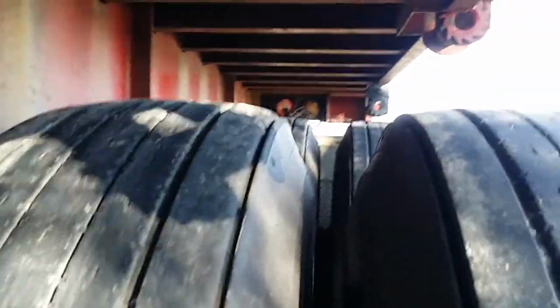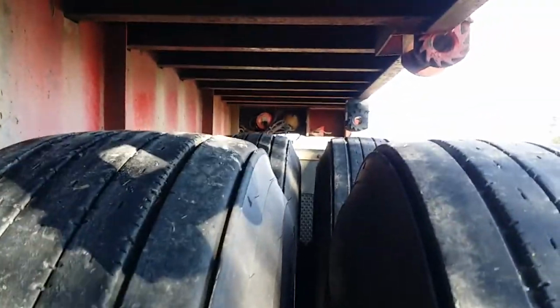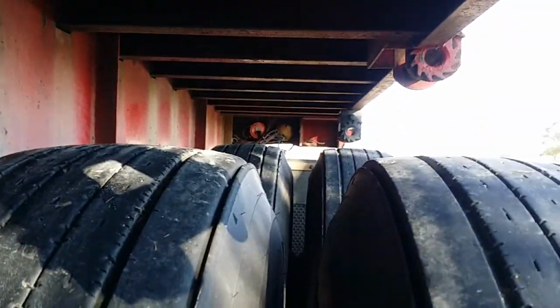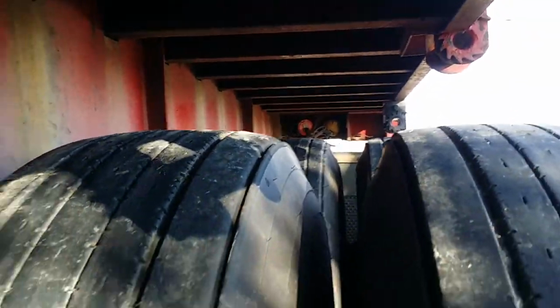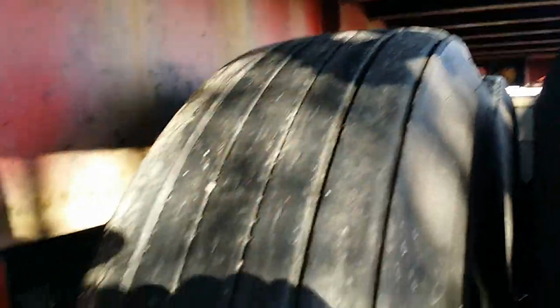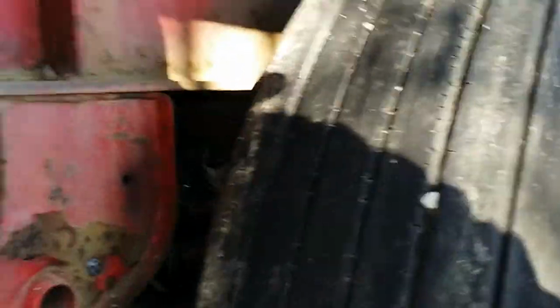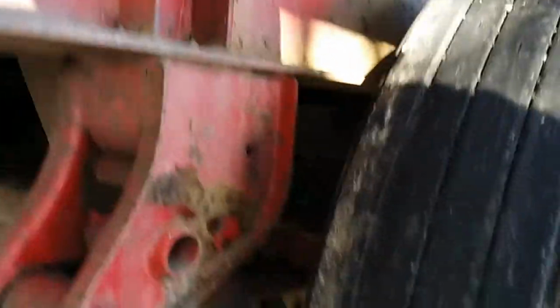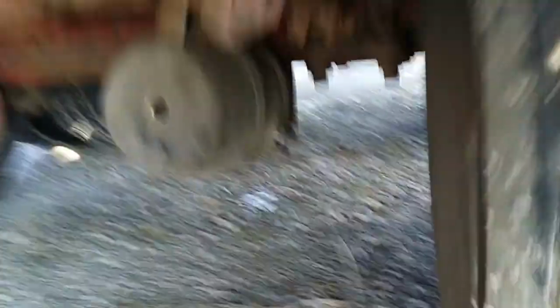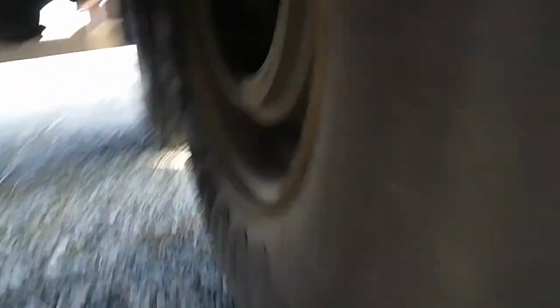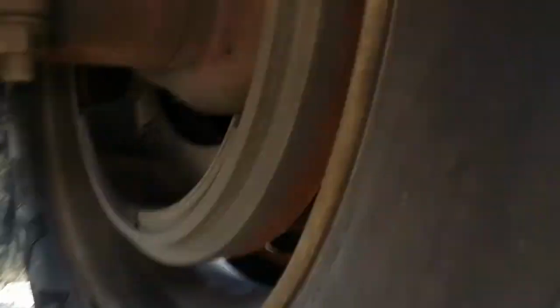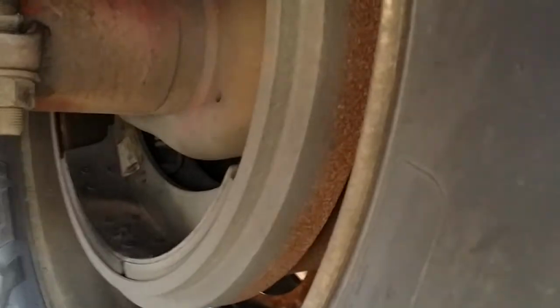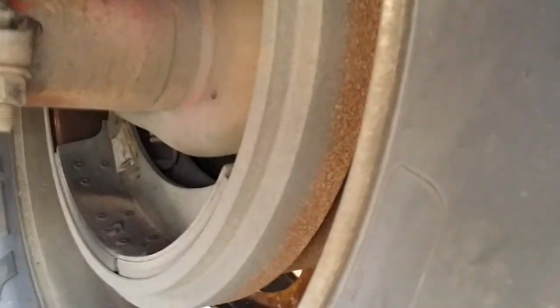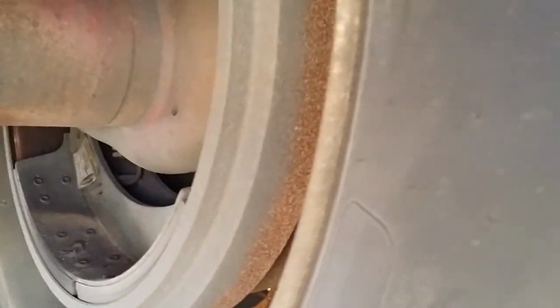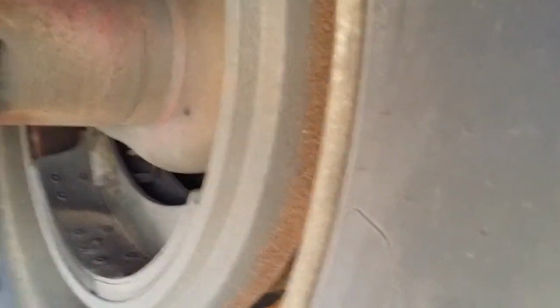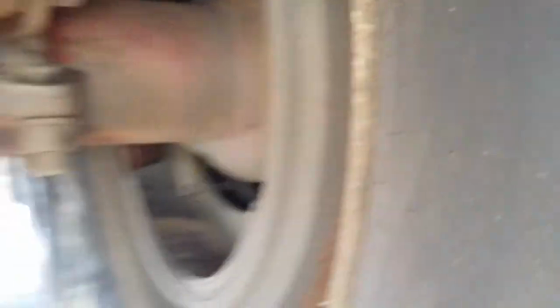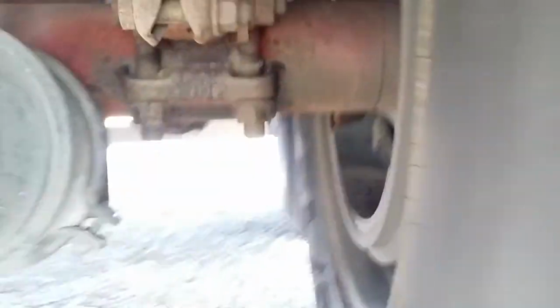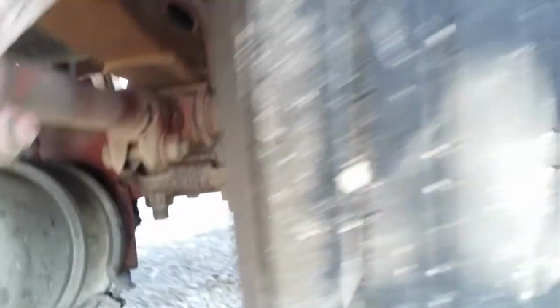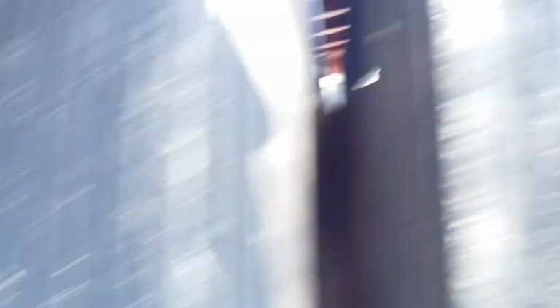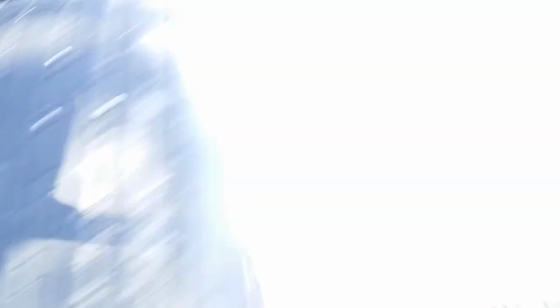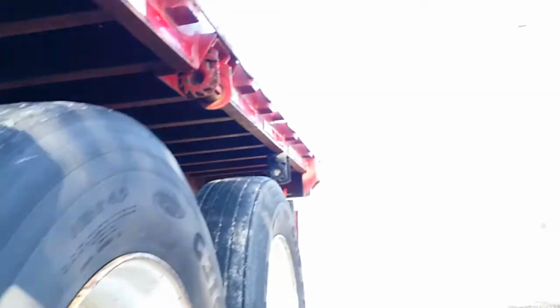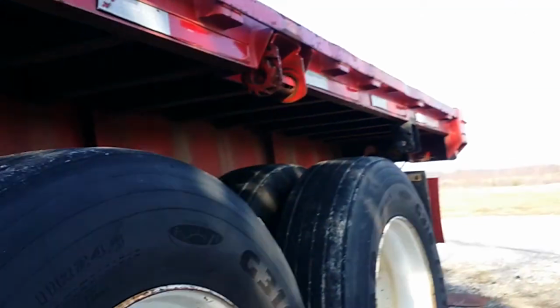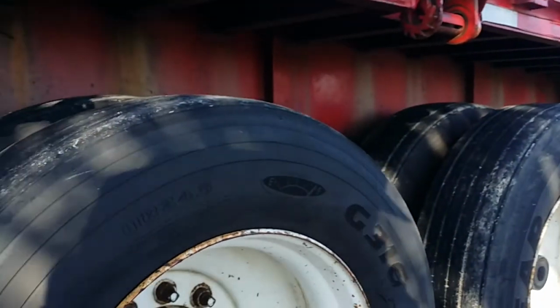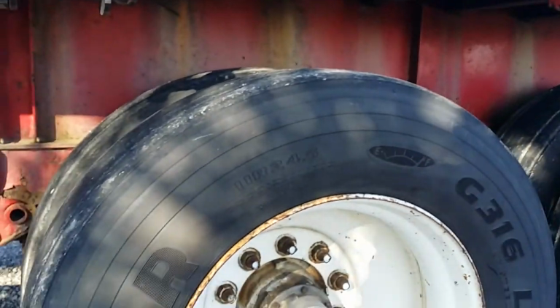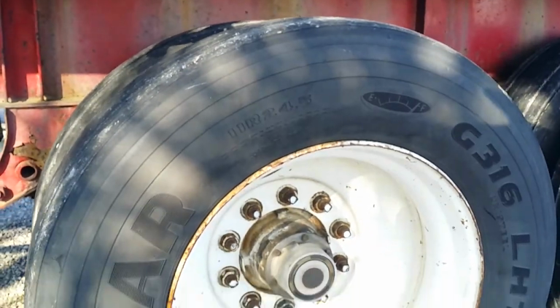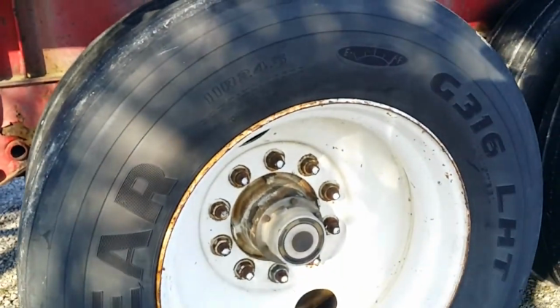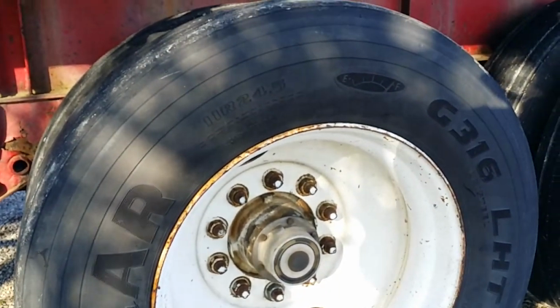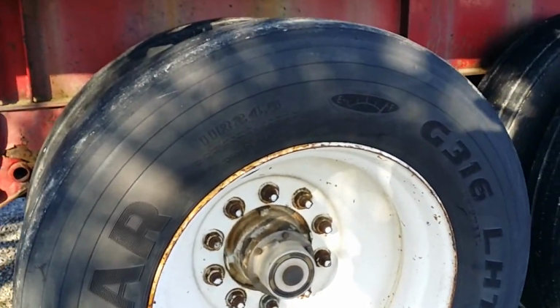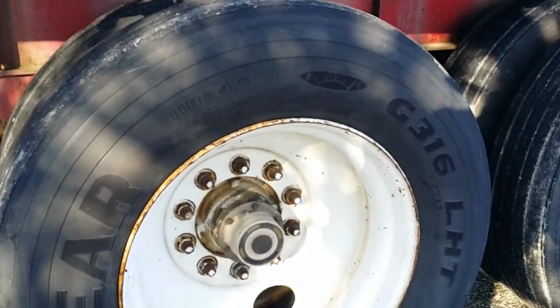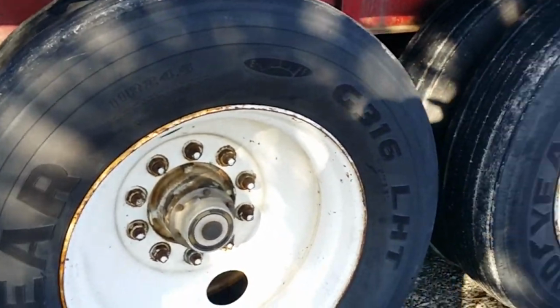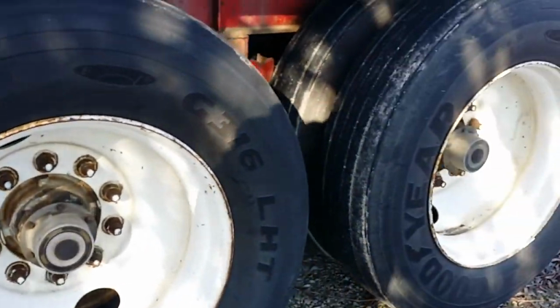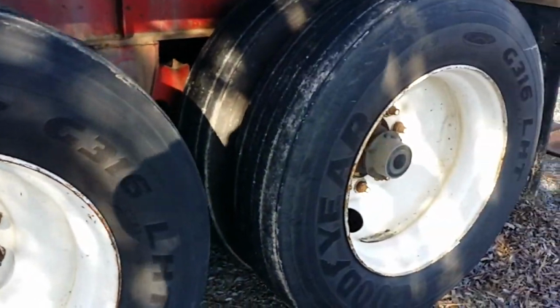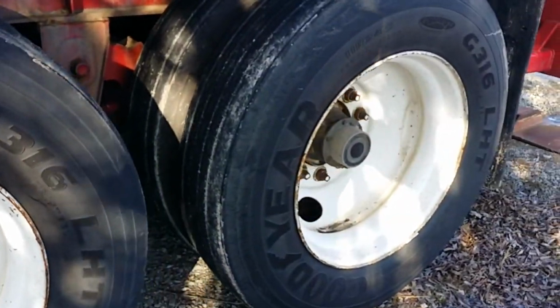Look at the nice tires — very decent tread. Take a look underneath and take a look at those brakes folks. You're looking at about 70% brakes all the way around. And how about that — when last have you seen 1996 rims that clean?